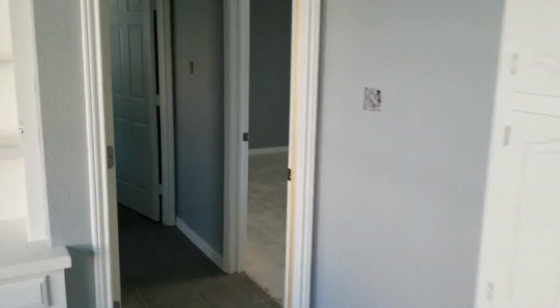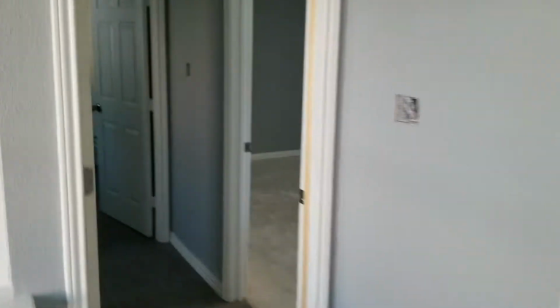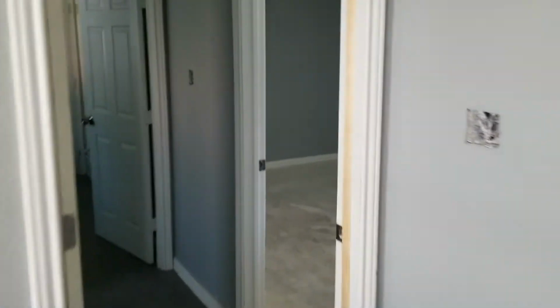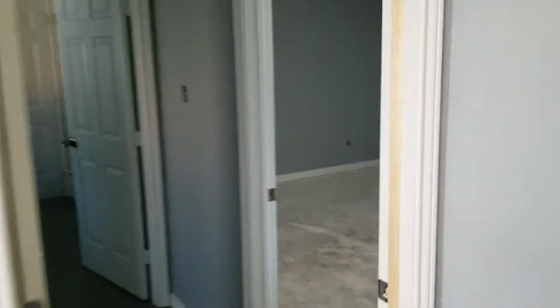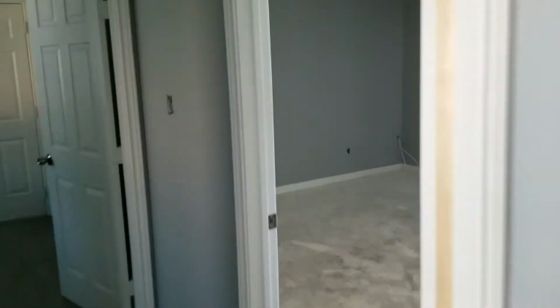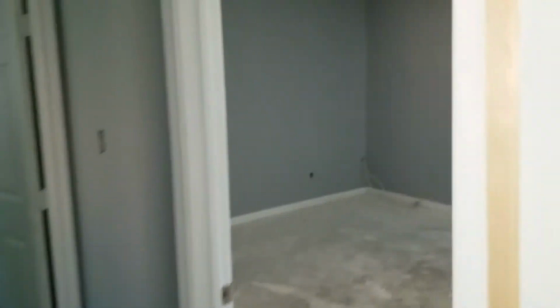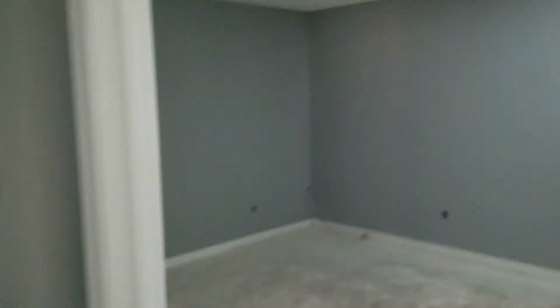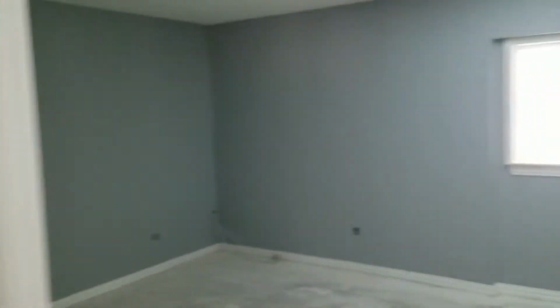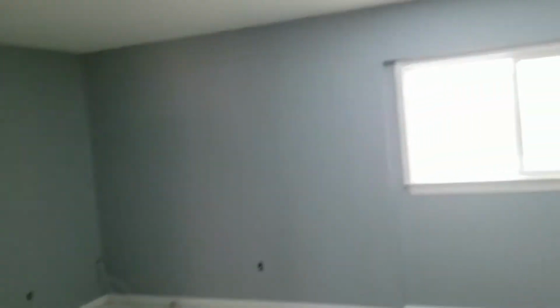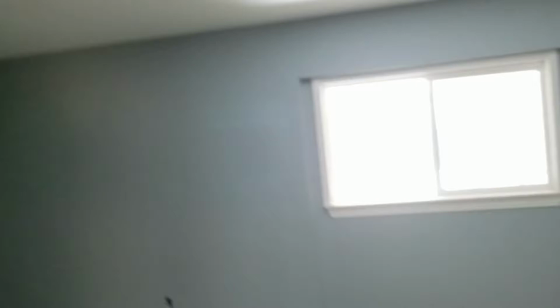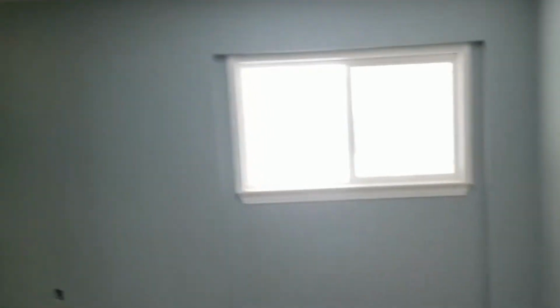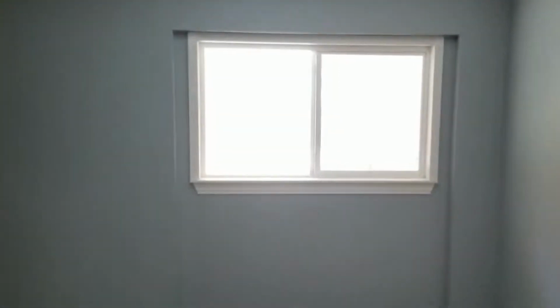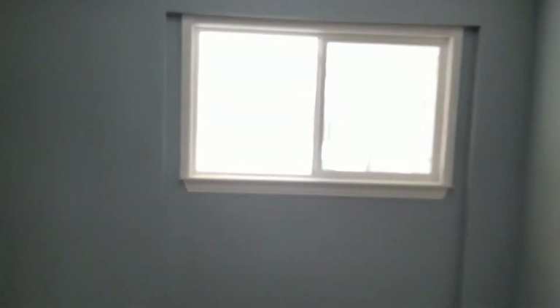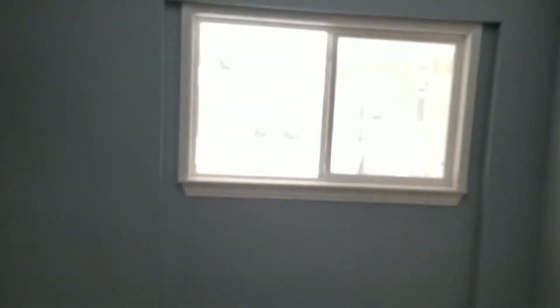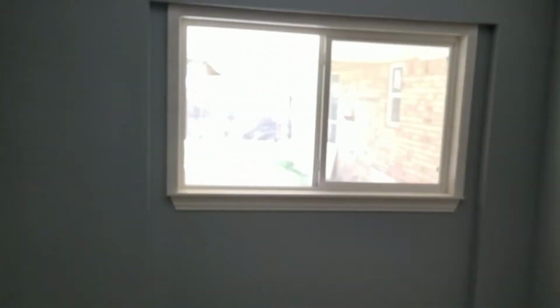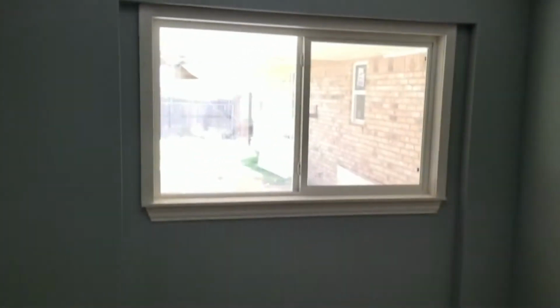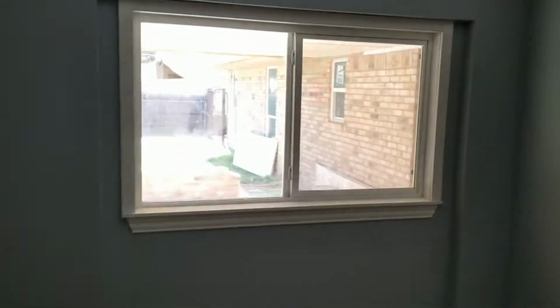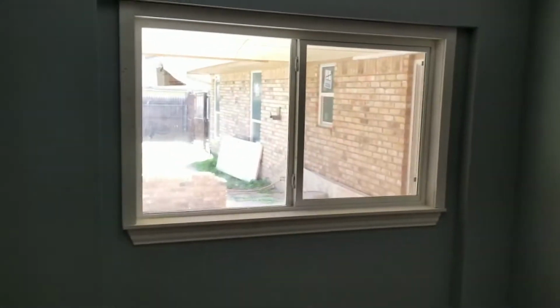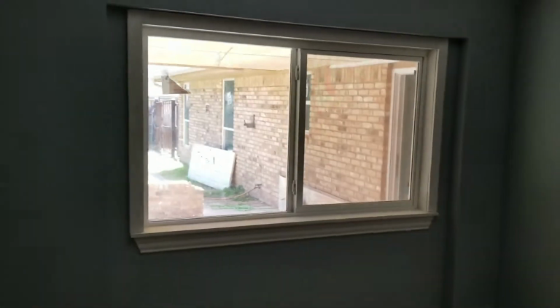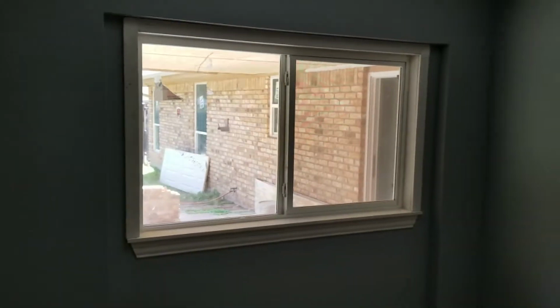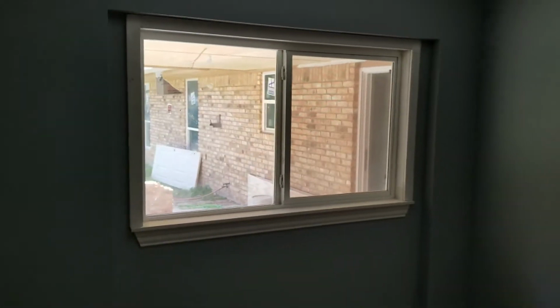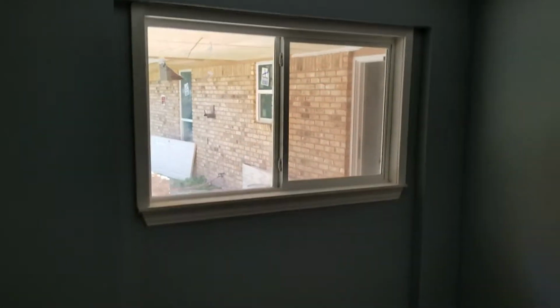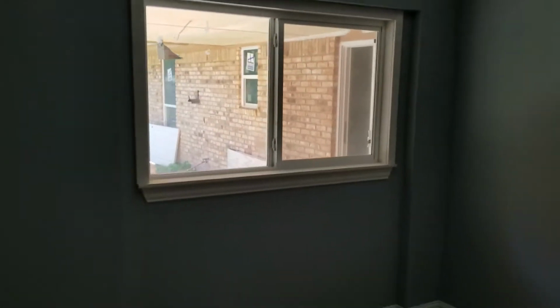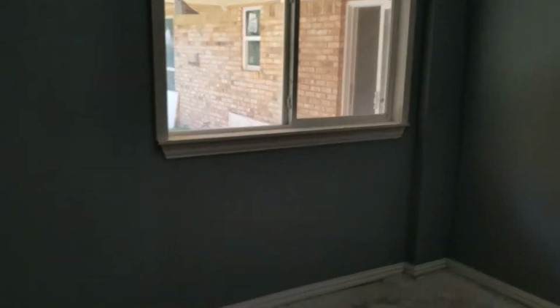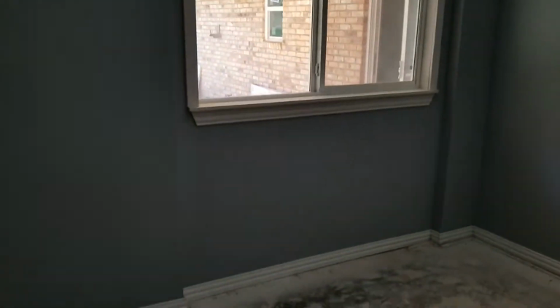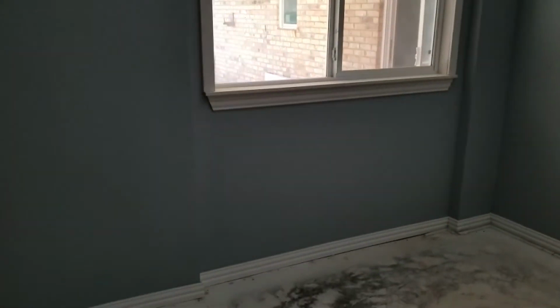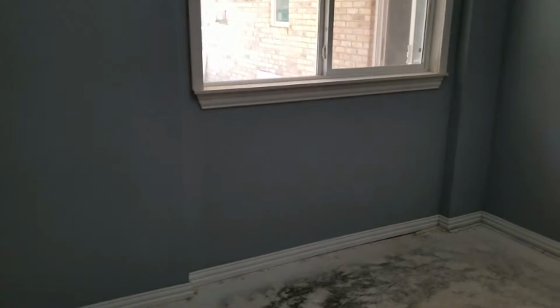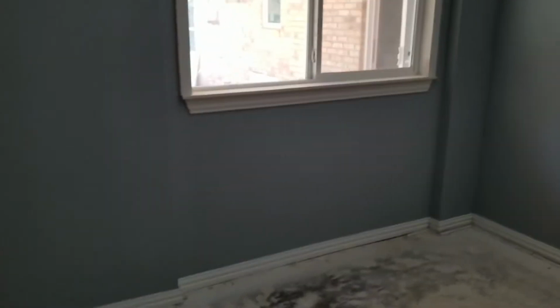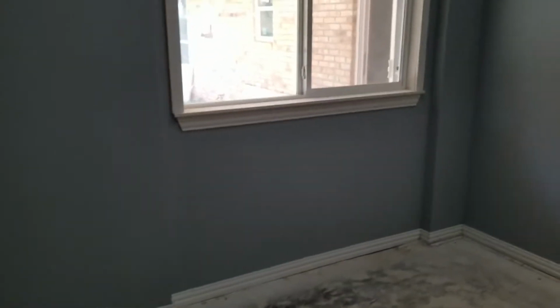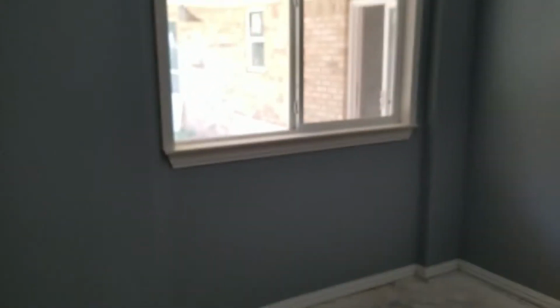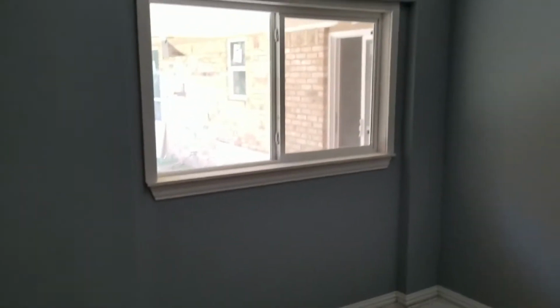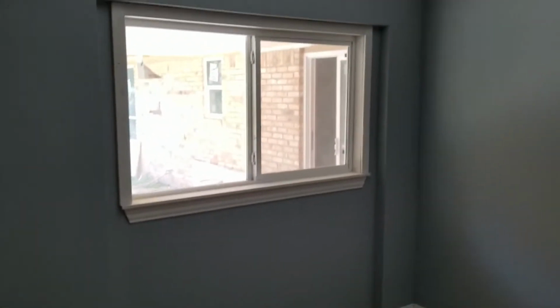Here's that room where the patio door used to be that we converted to a sliding window. That came out really good — I really like that. Looks really nice and clean.